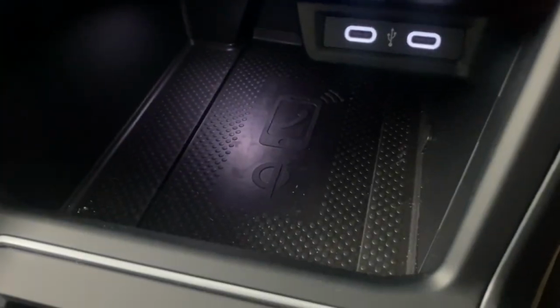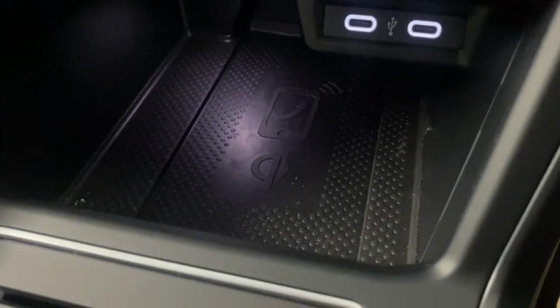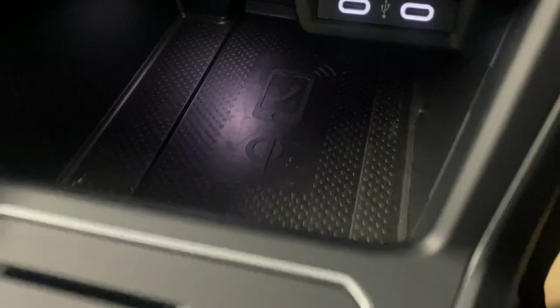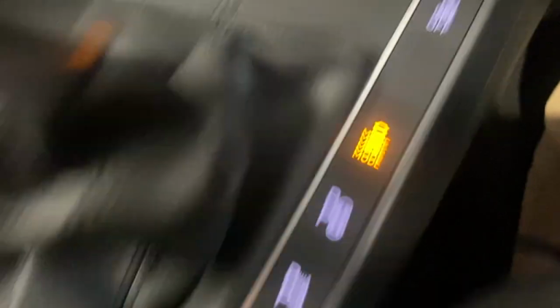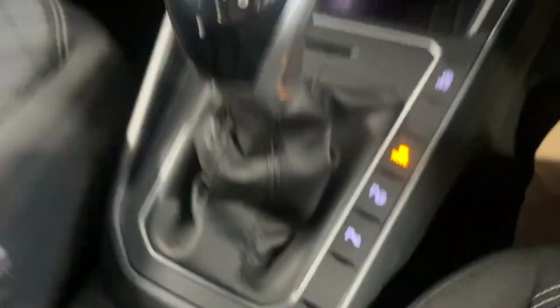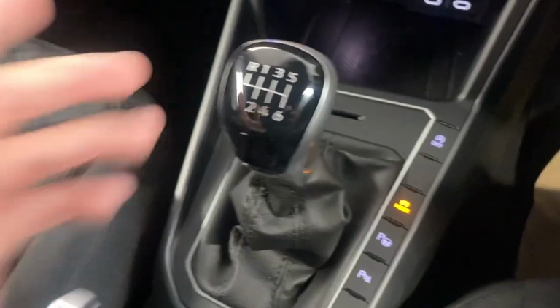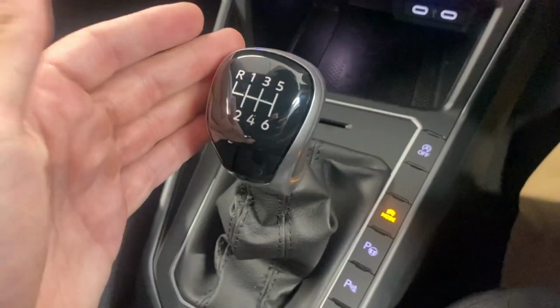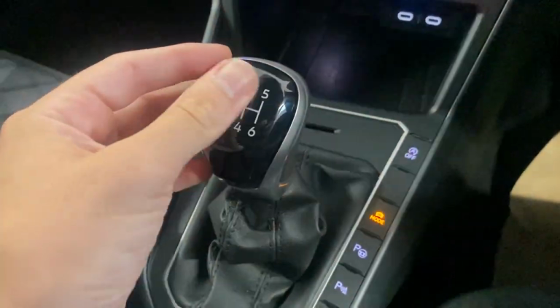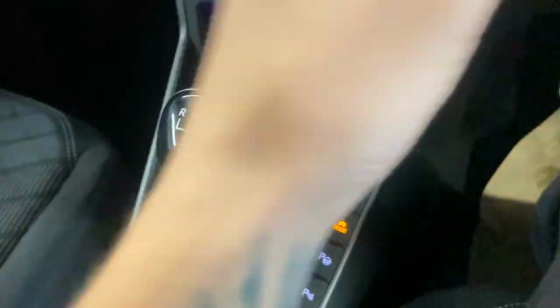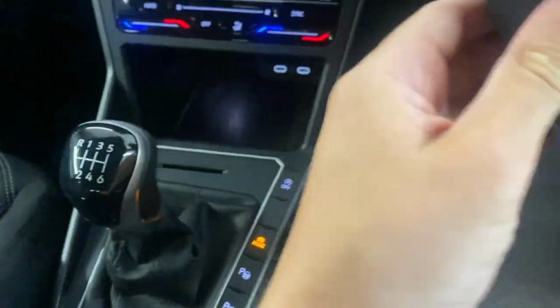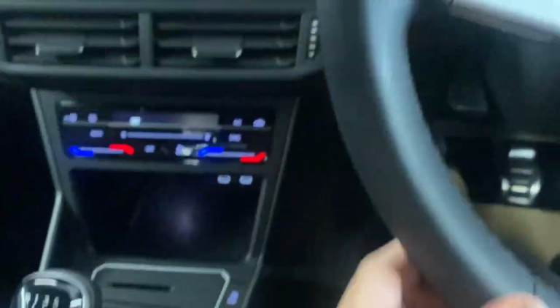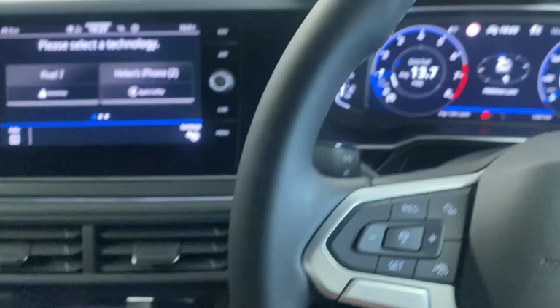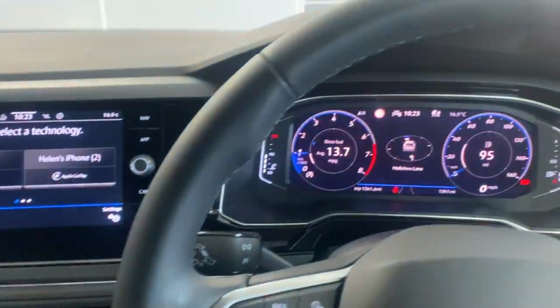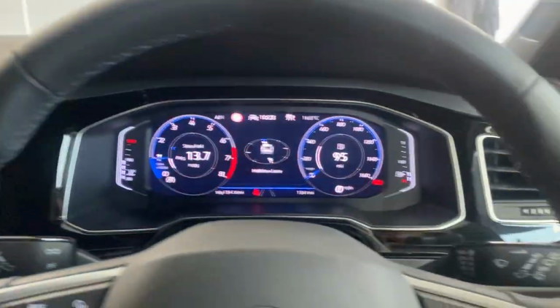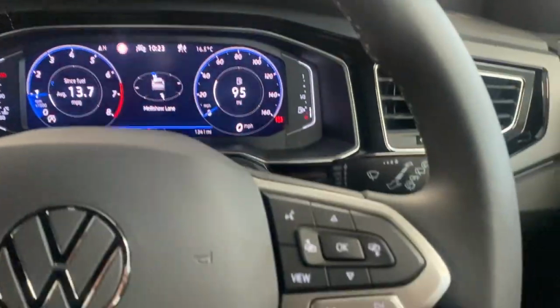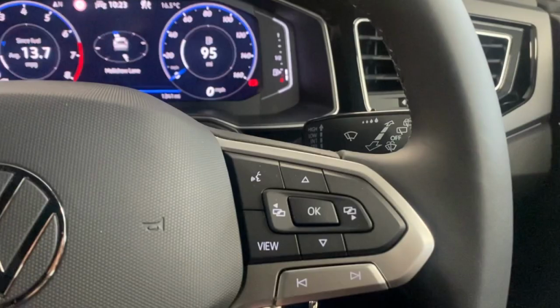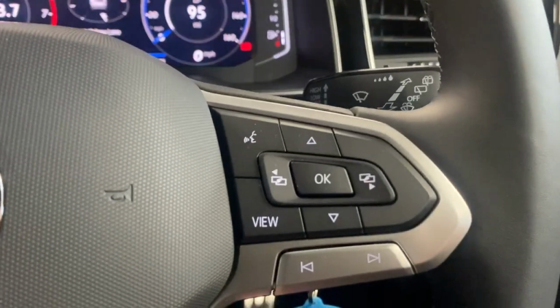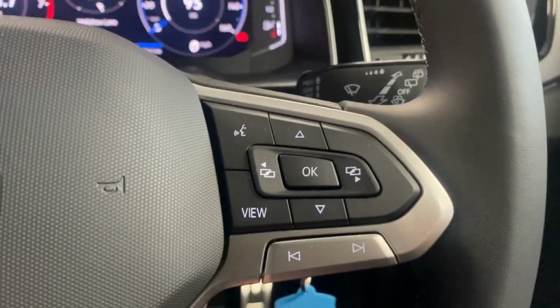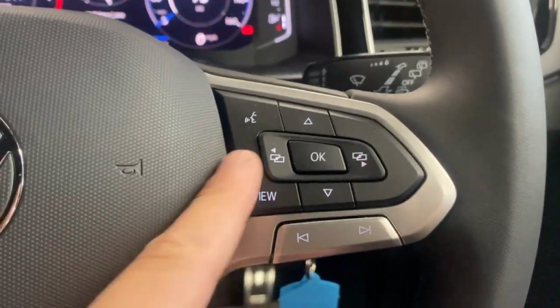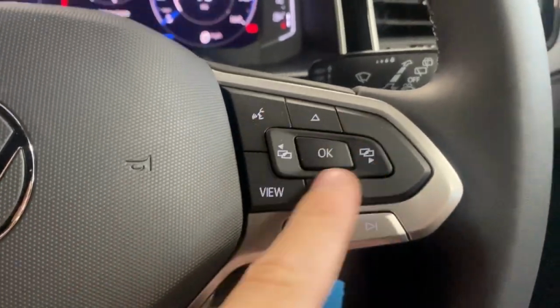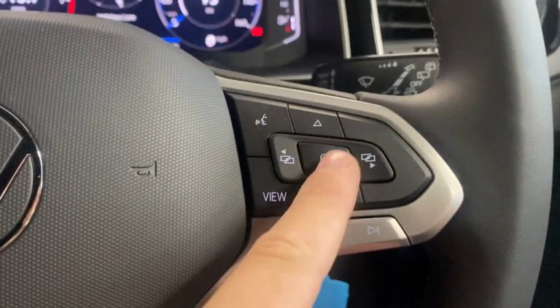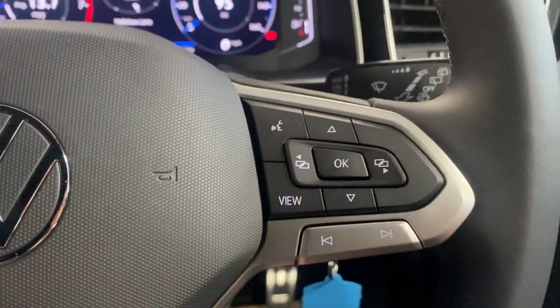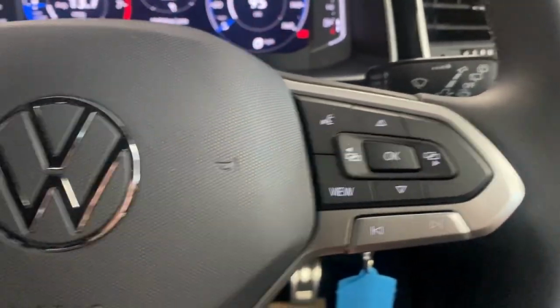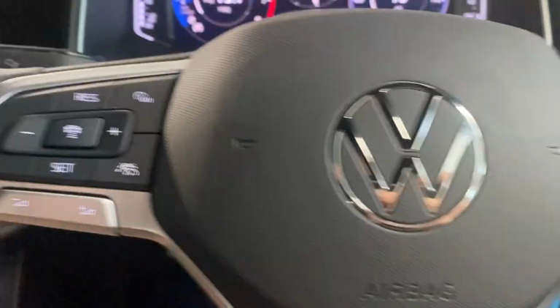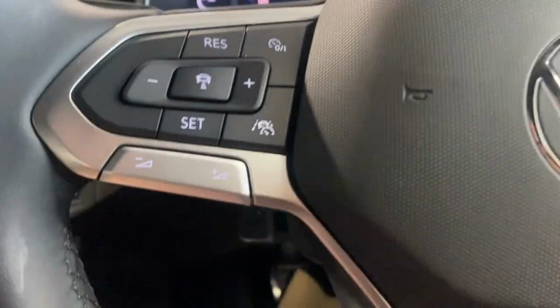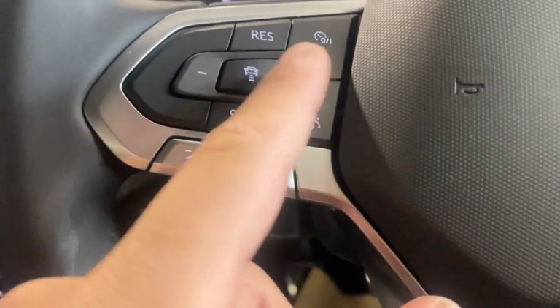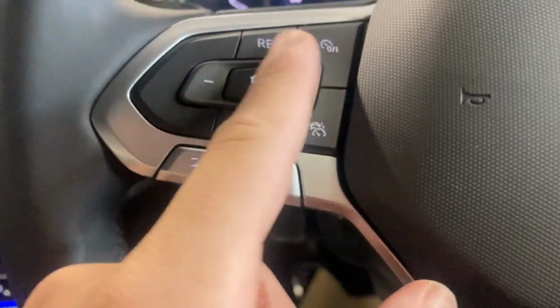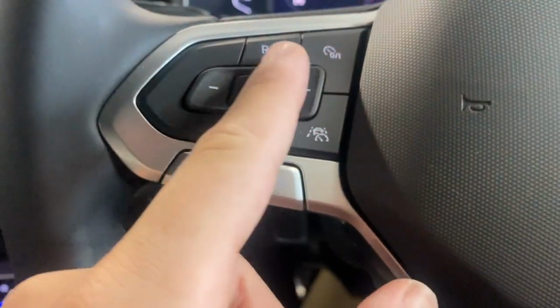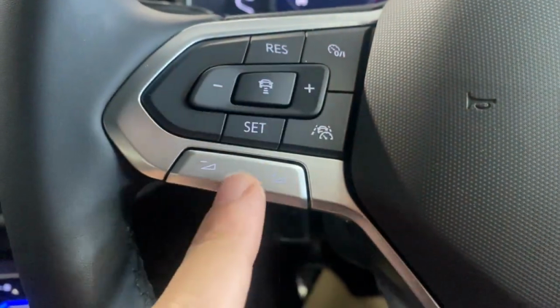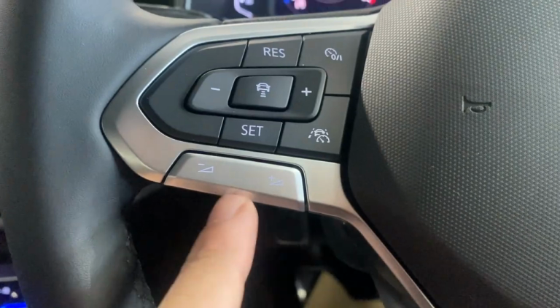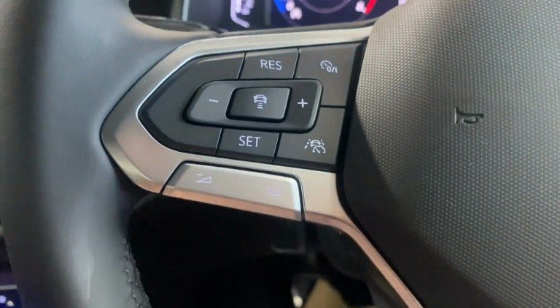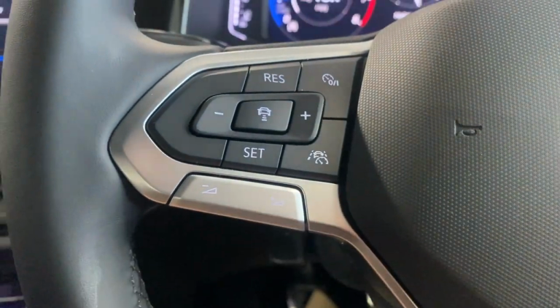Just in here we've got the wireless phone charger. As mentioned, it's a six-speed manual transmission. Moving up to the leather-wrapped multi-functional steering wheel, with trip computer controls on the right-hand side and adaptive cruise control, with audio controls below it.